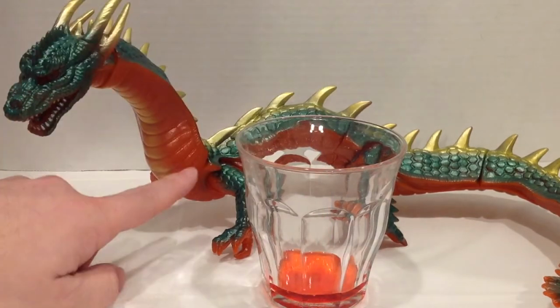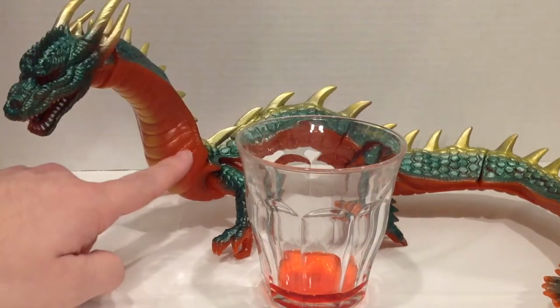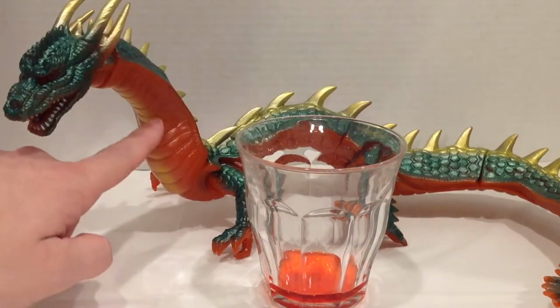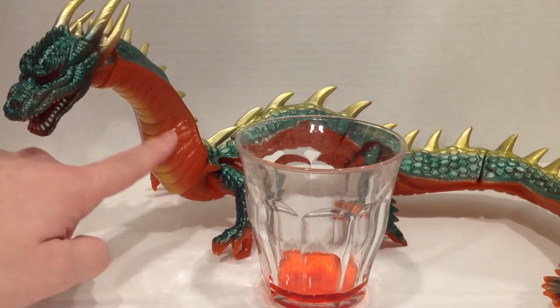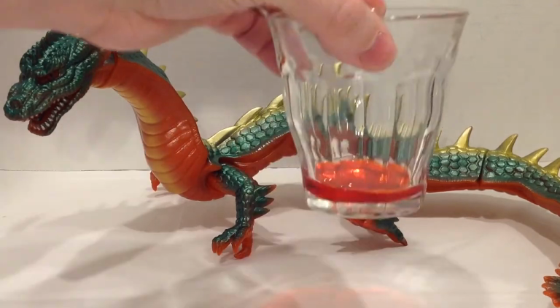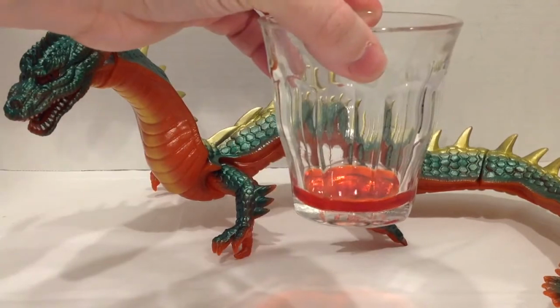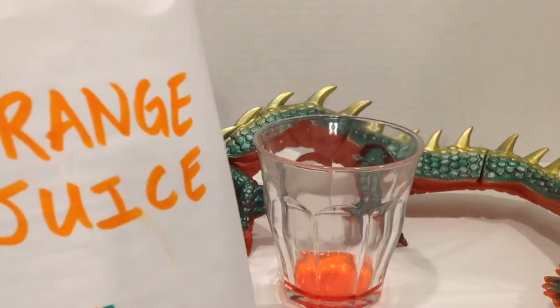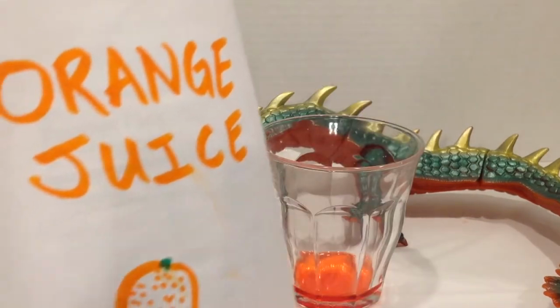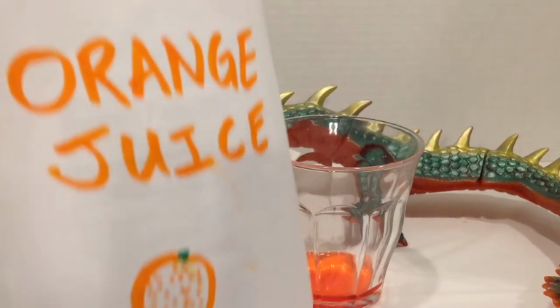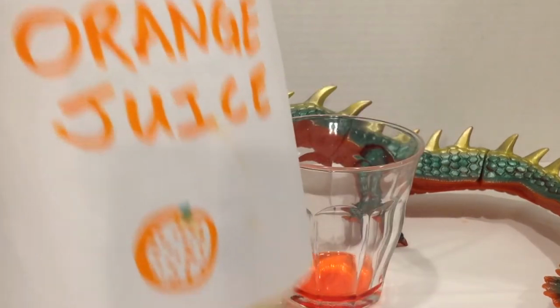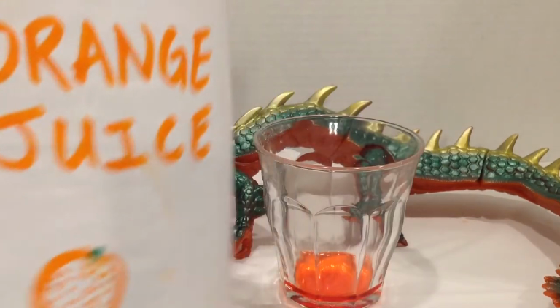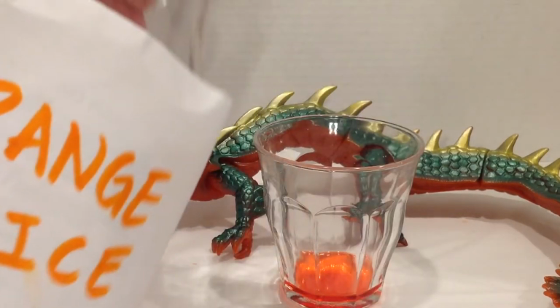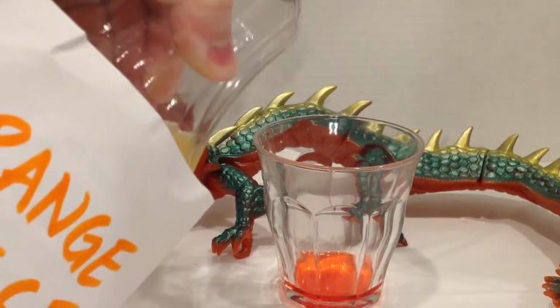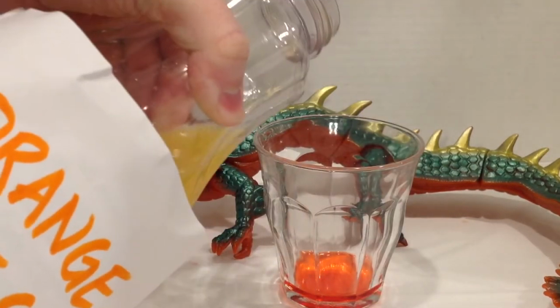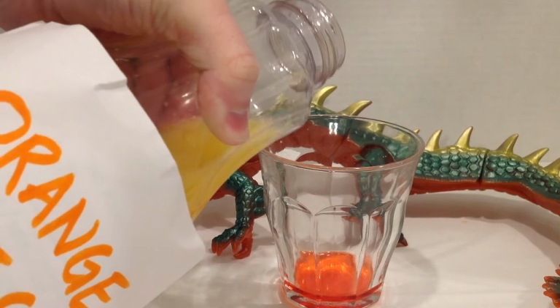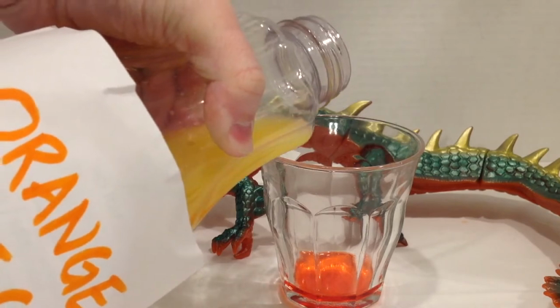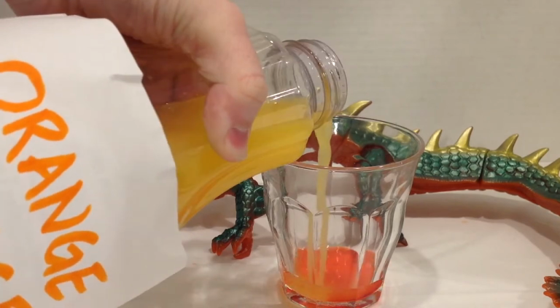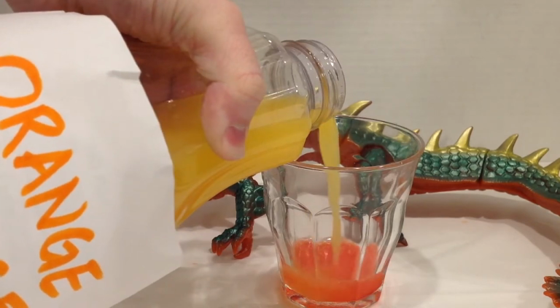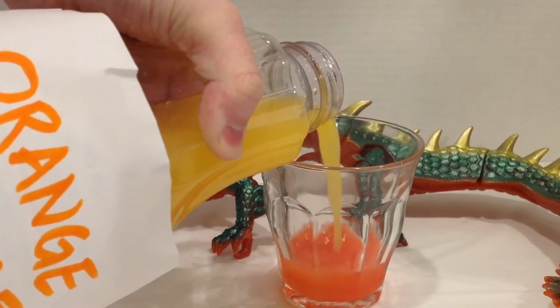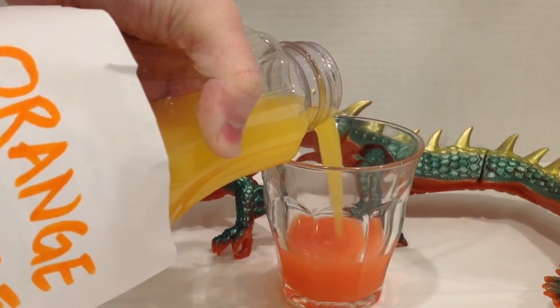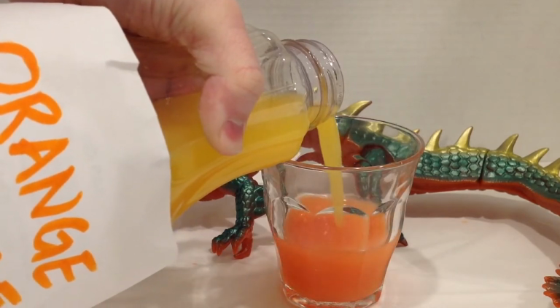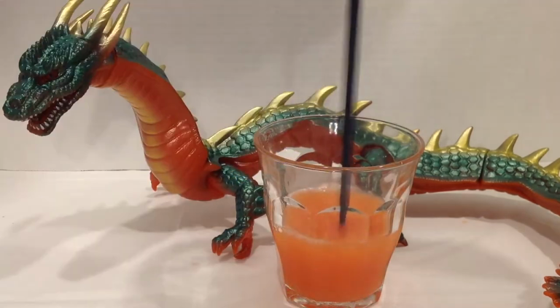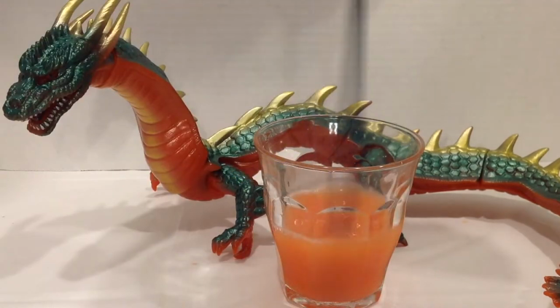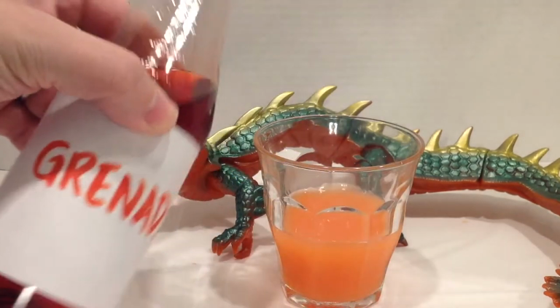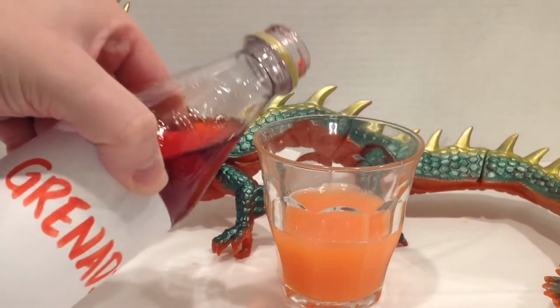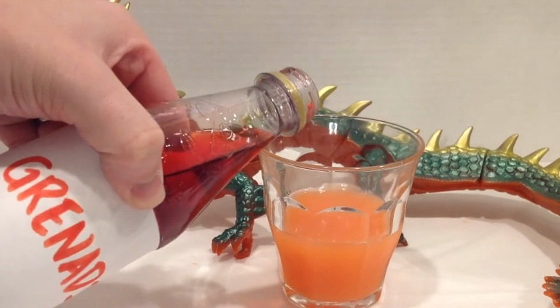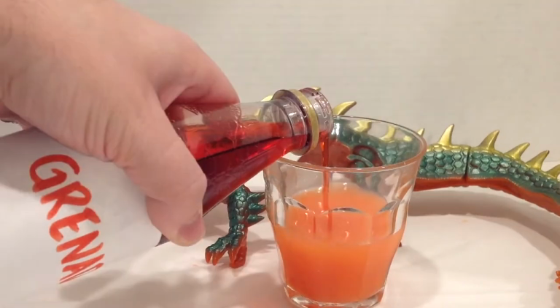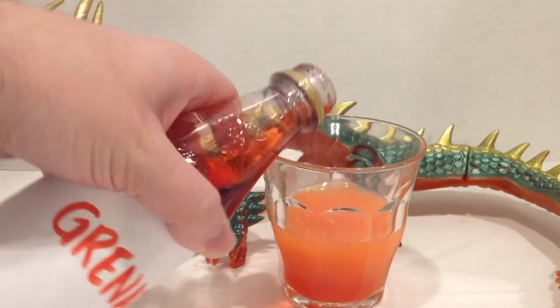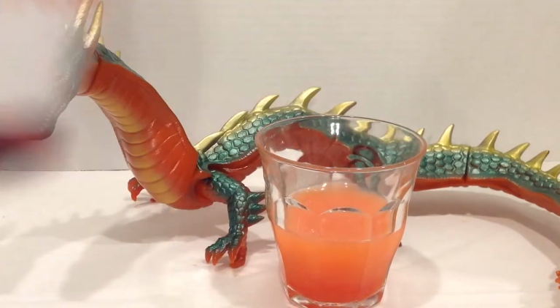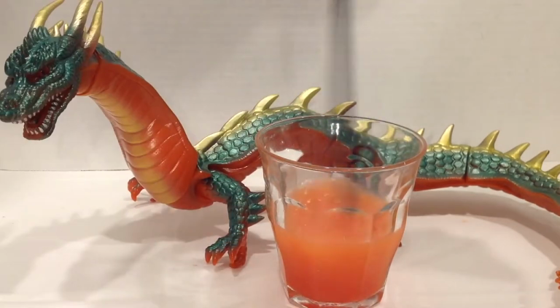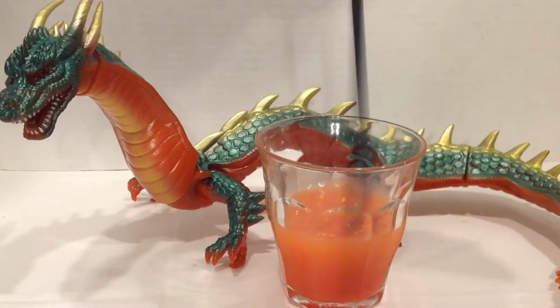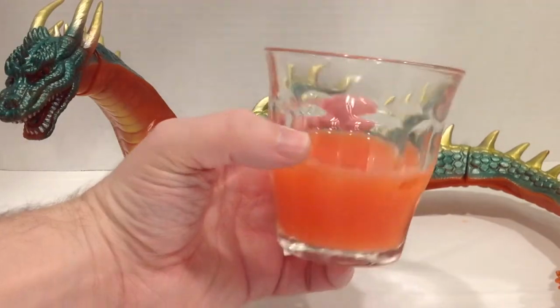My goal is to match this color as plenty. I normally like to use very specific ratios, but here I'm just going for some color matching. I'm going to pour this in until it looks about right to me. Mix it up. Maybe a tad more grenadine. Mix it up. Works for me.